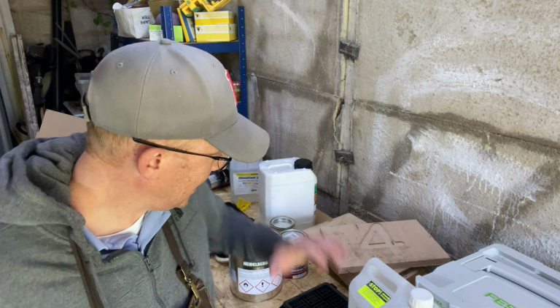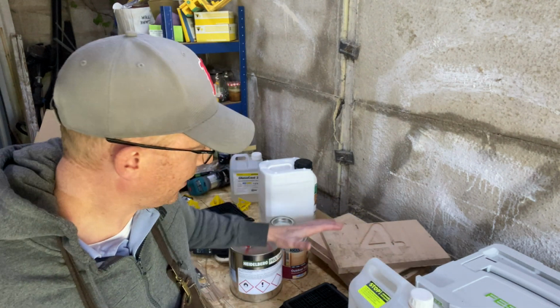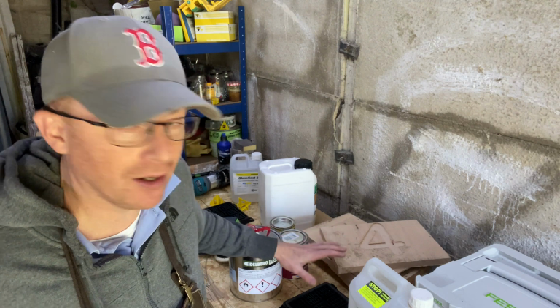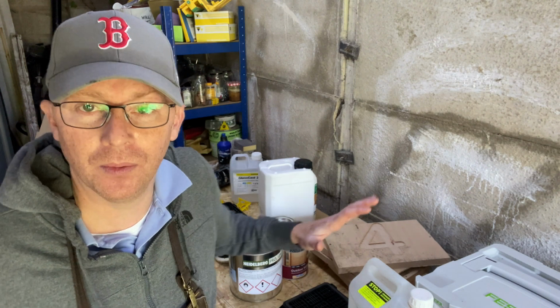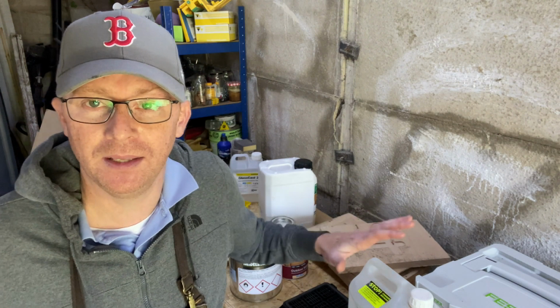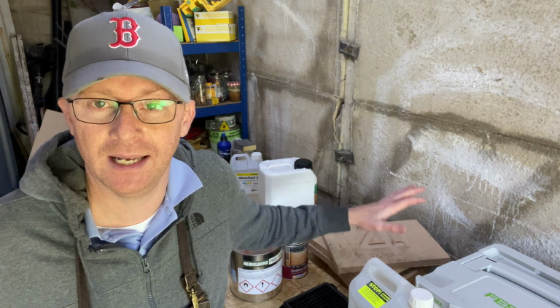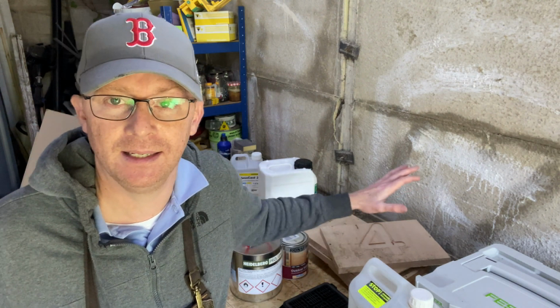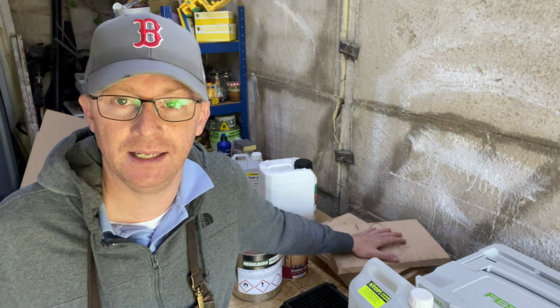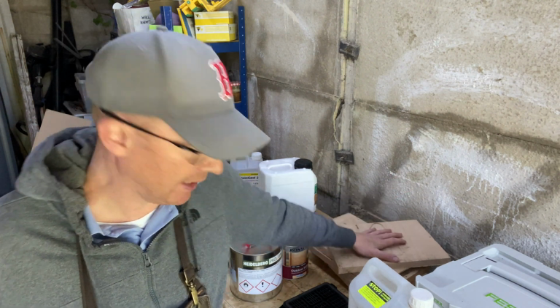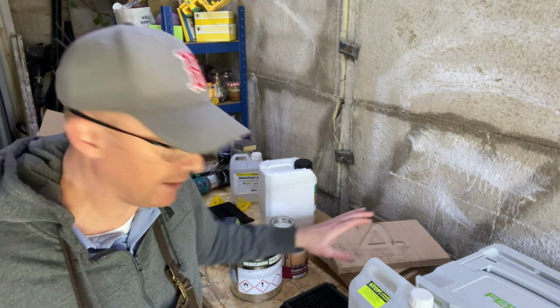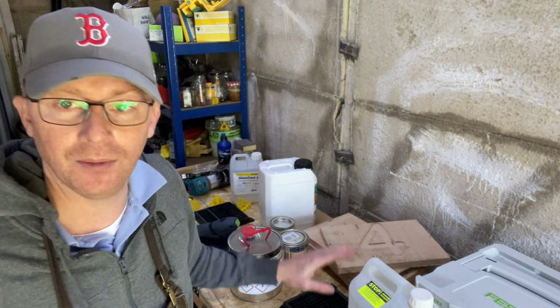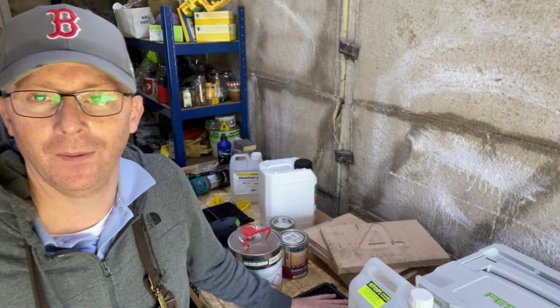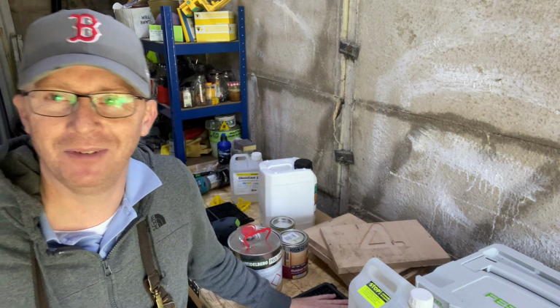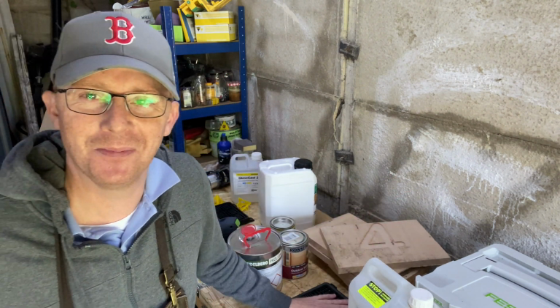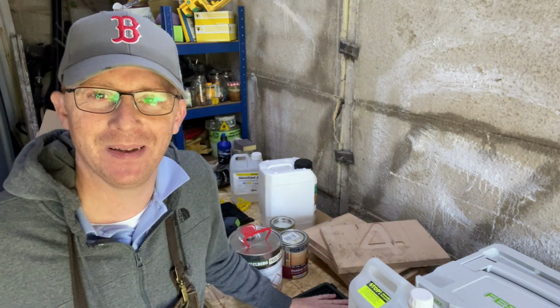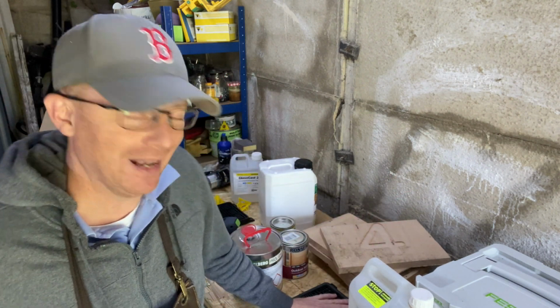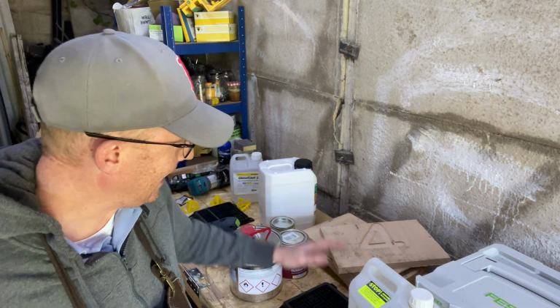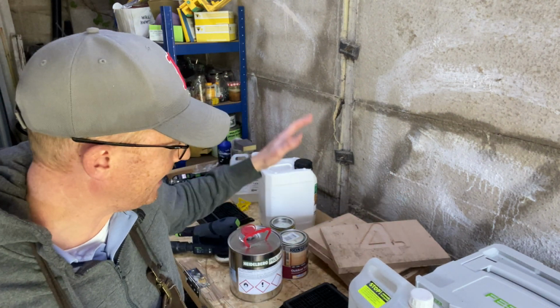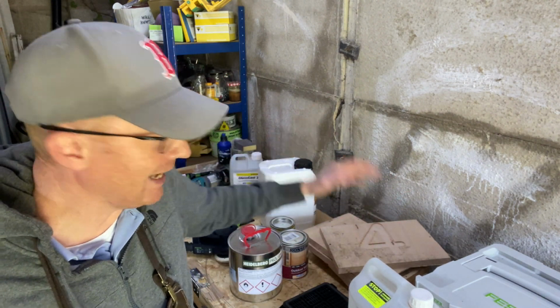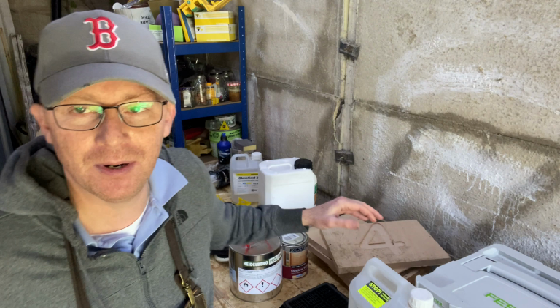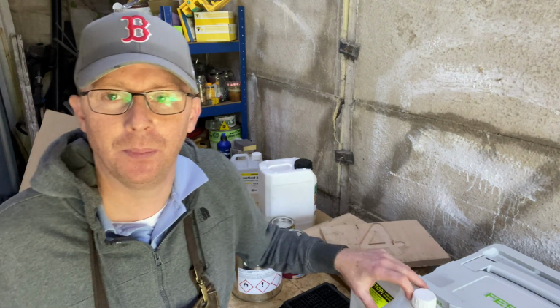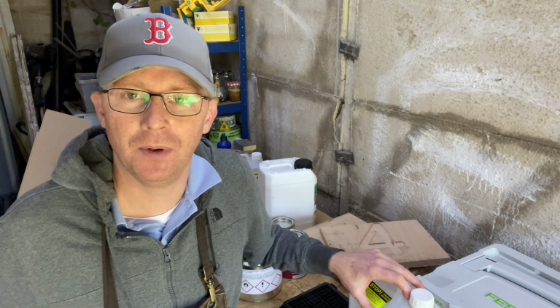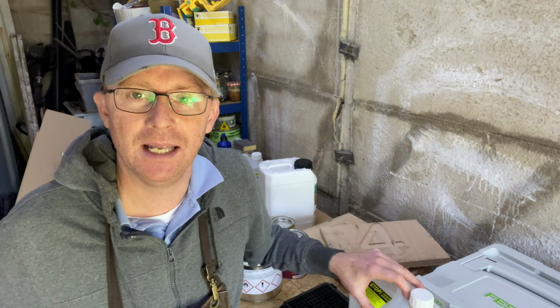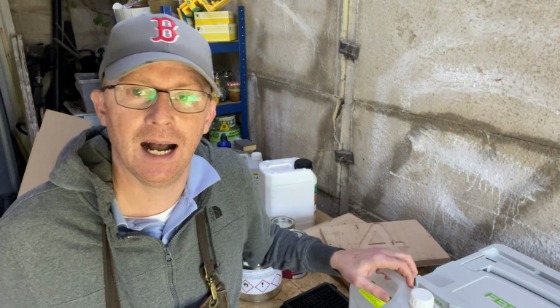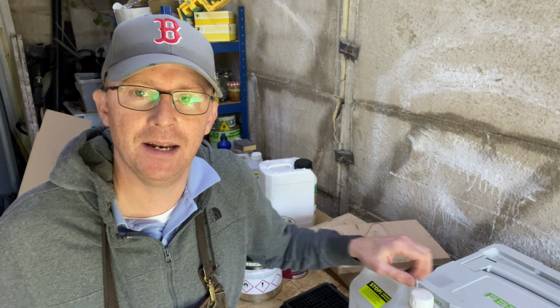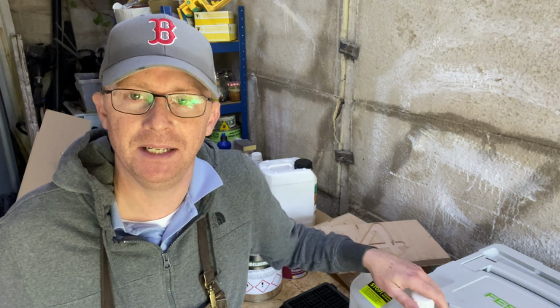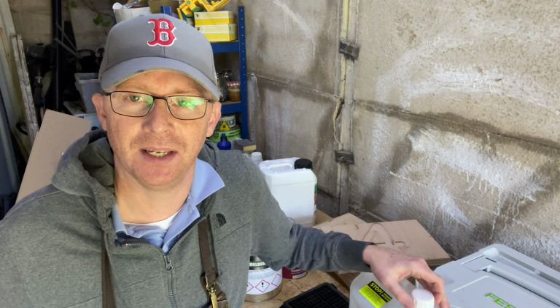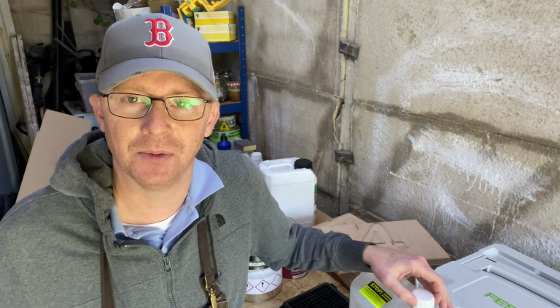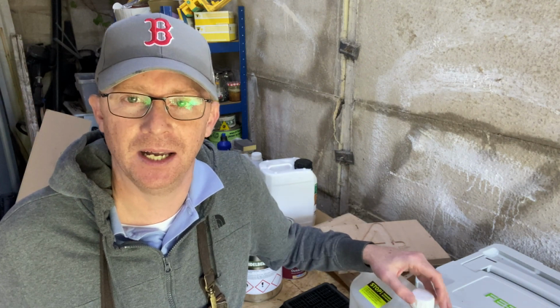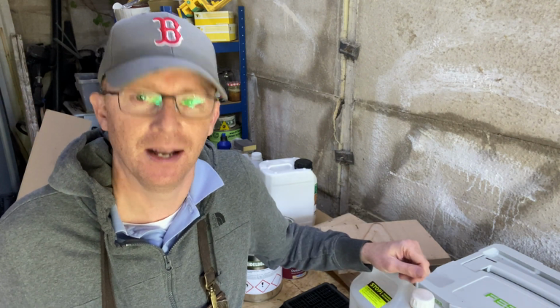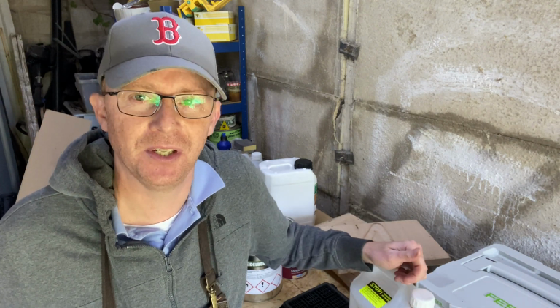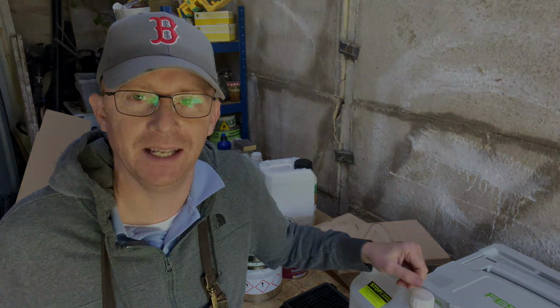I'm going to crack on with getting these sanded down with the vacuum clamp, then getting the resin pour ready and getting it set outside. I'll see you at the end.